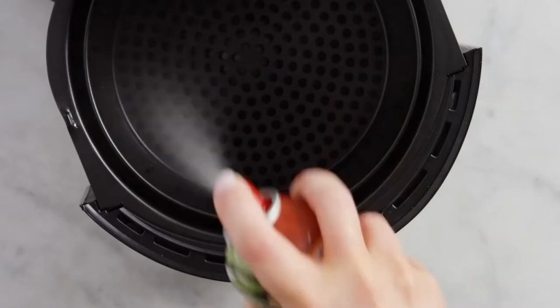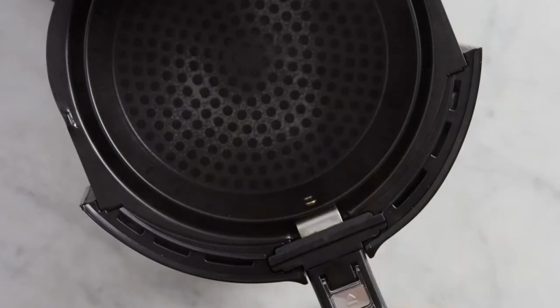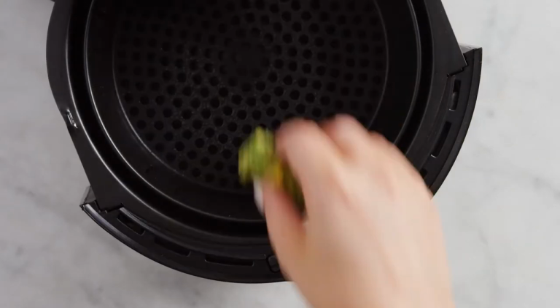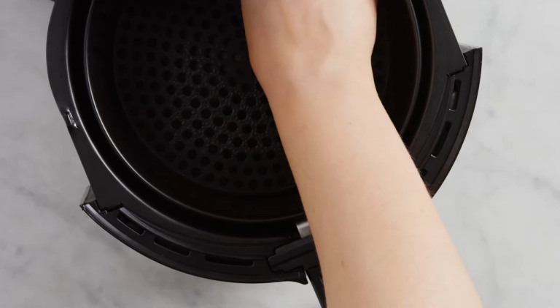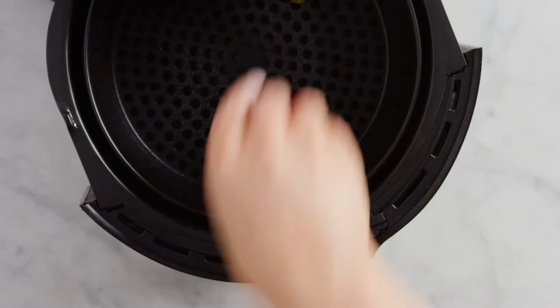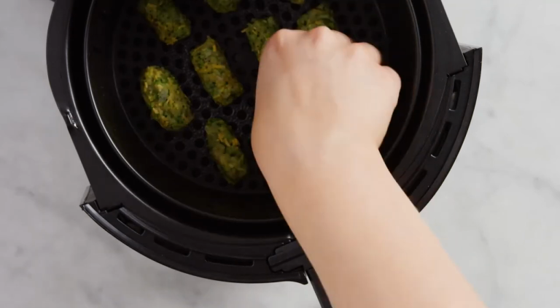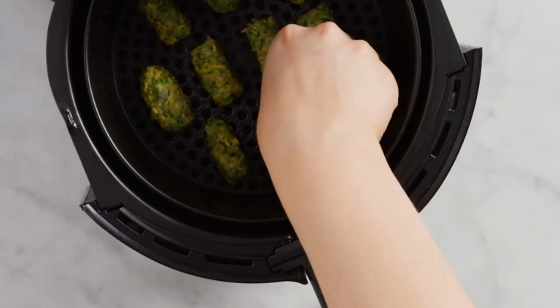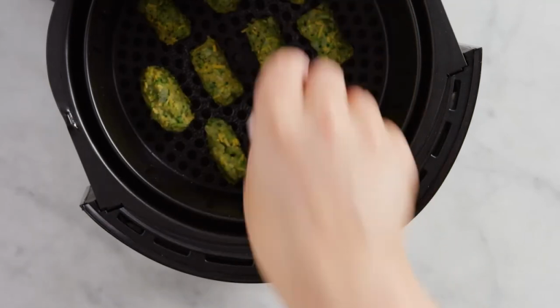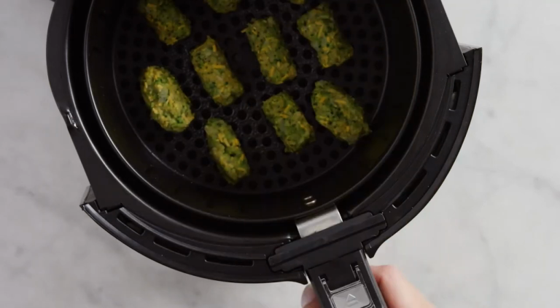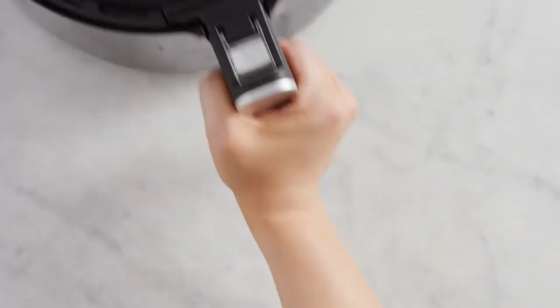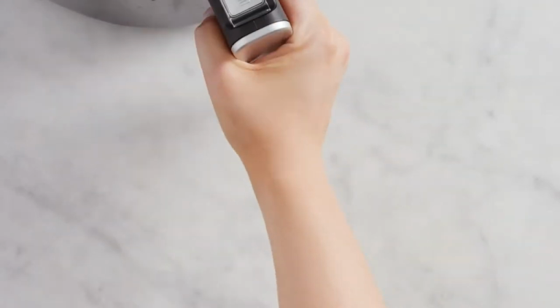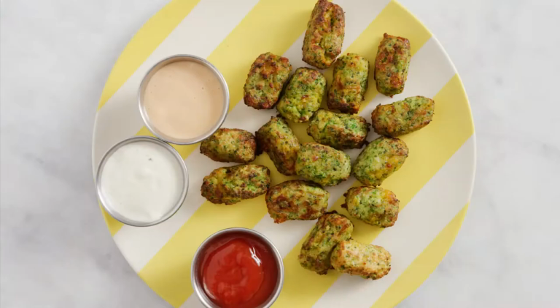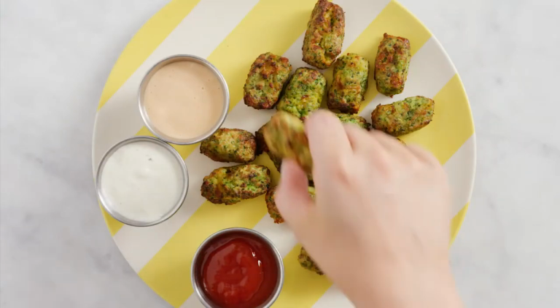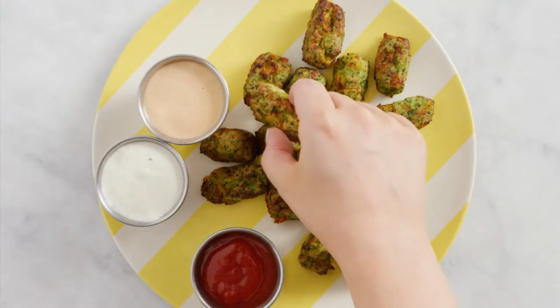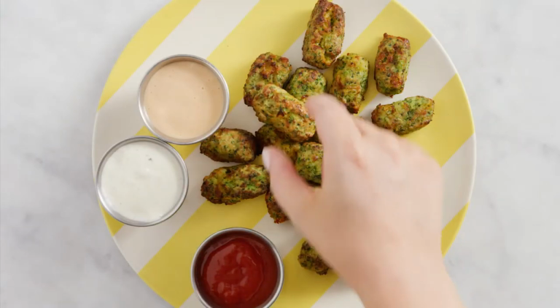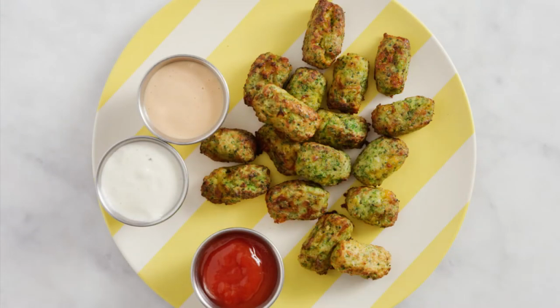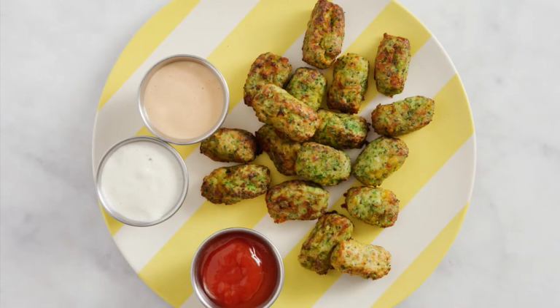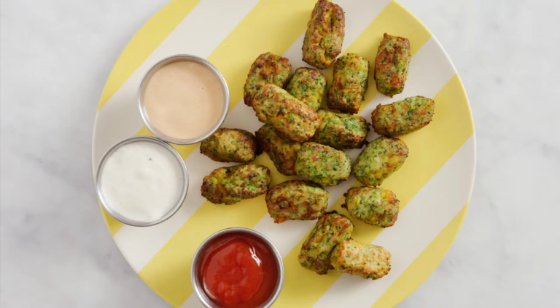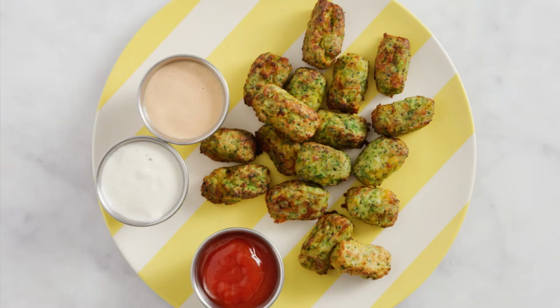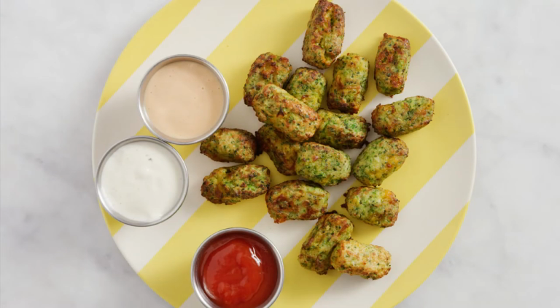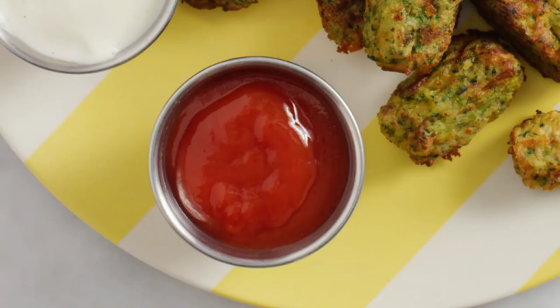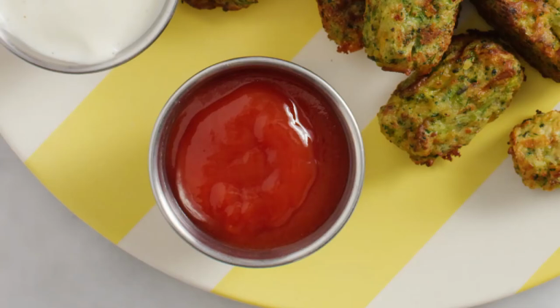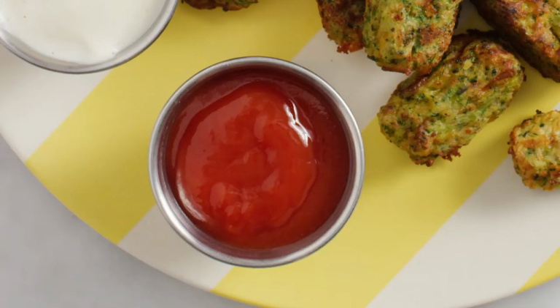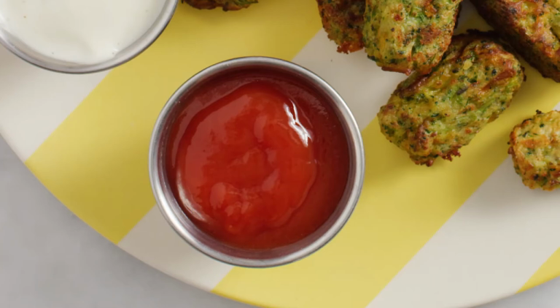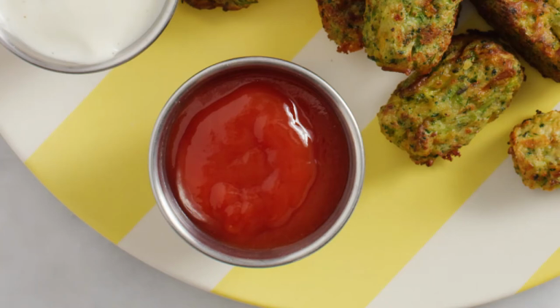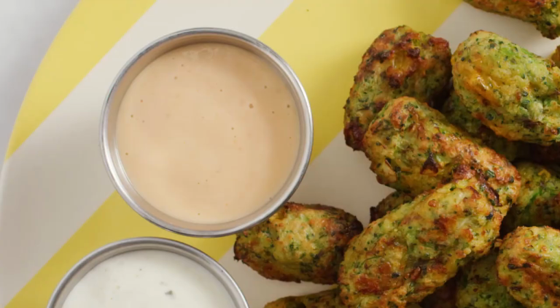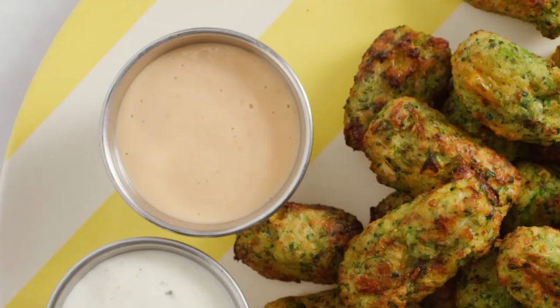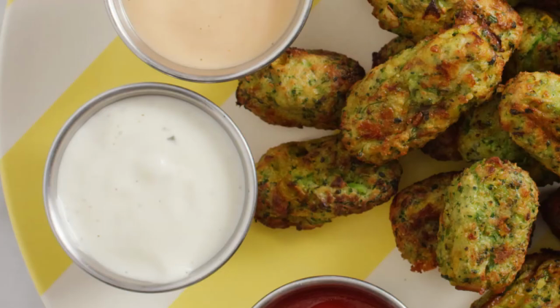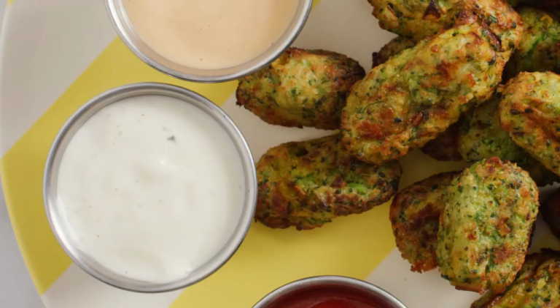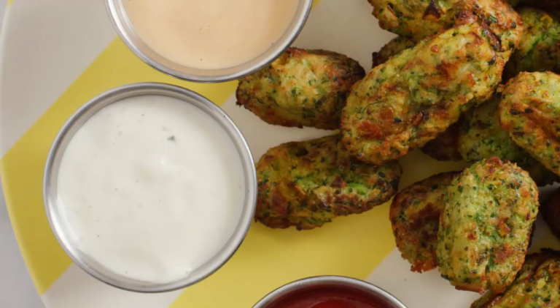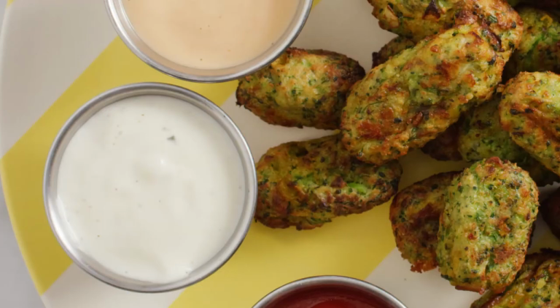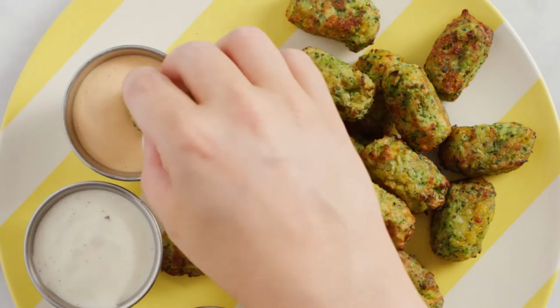When you're ready to cook them up, air fry them in a single layer. Serve them with your tot sauce of choice — ketchup is a classic, fry sauce or ranch are tasty too.